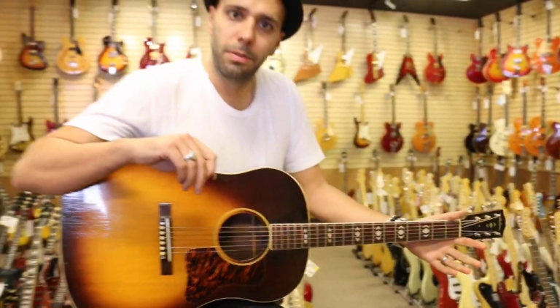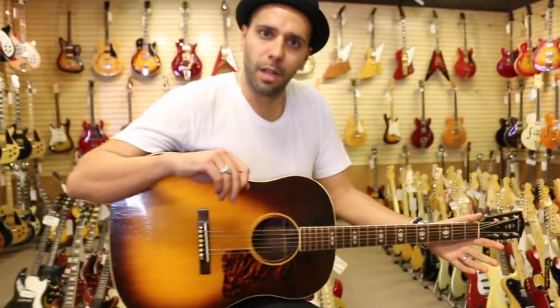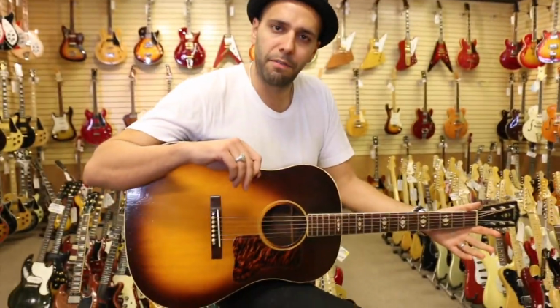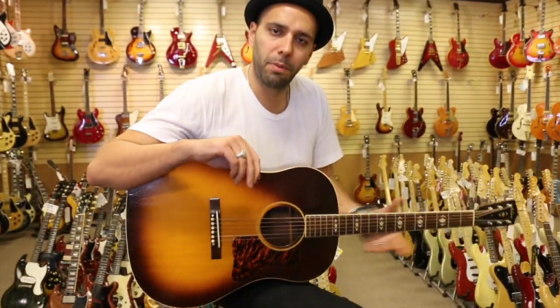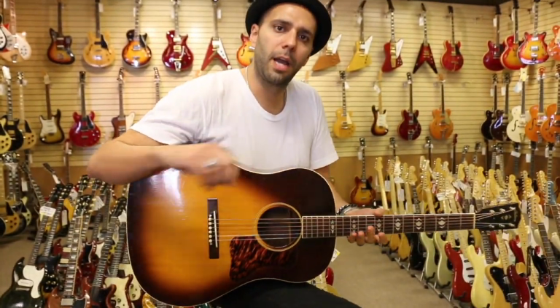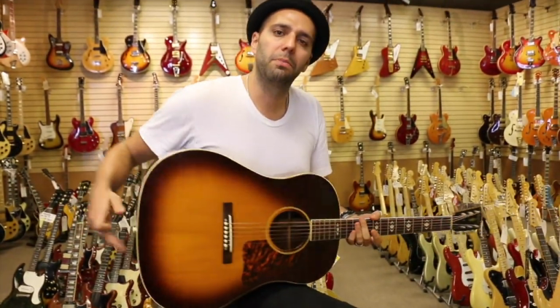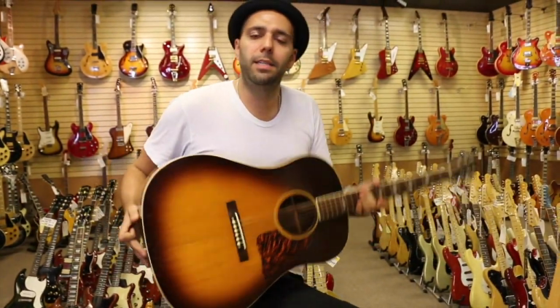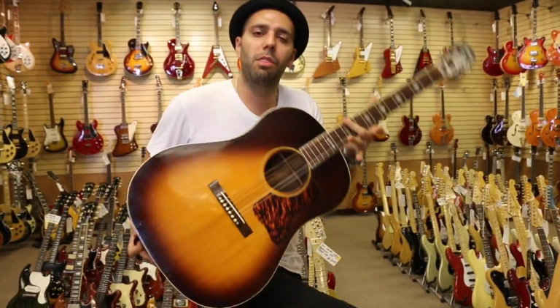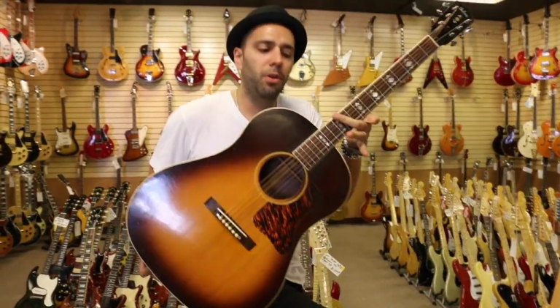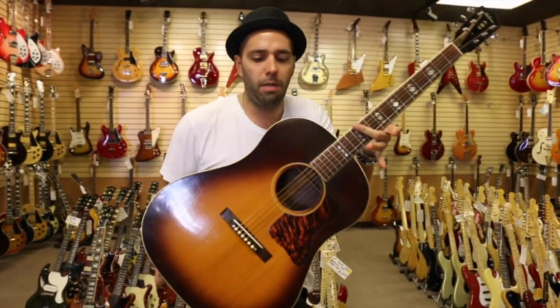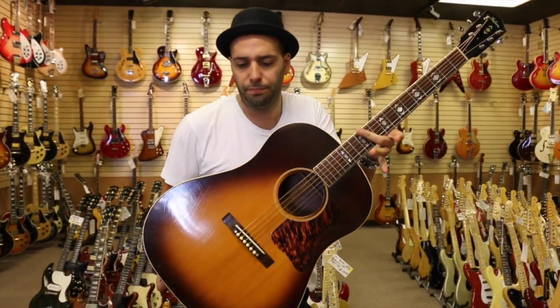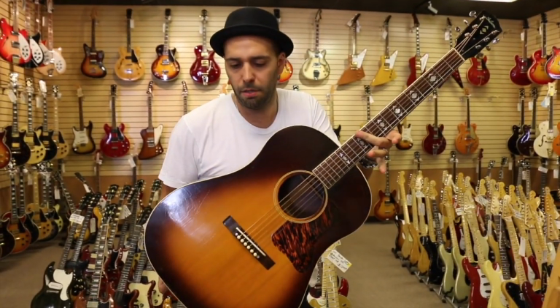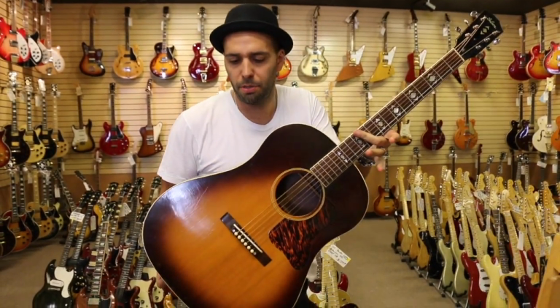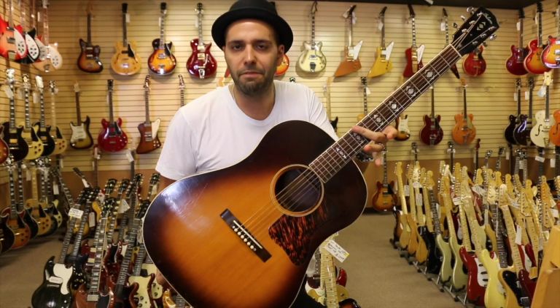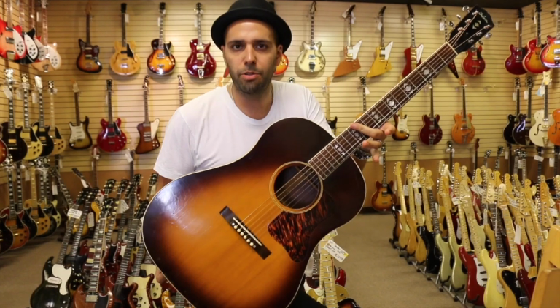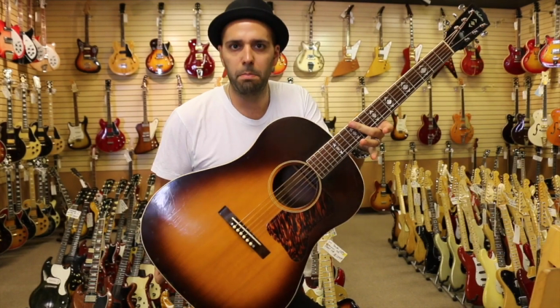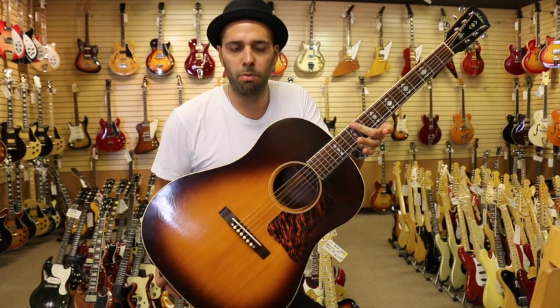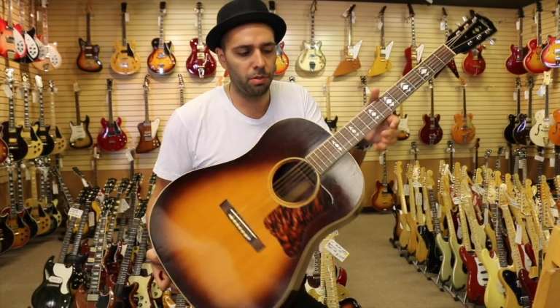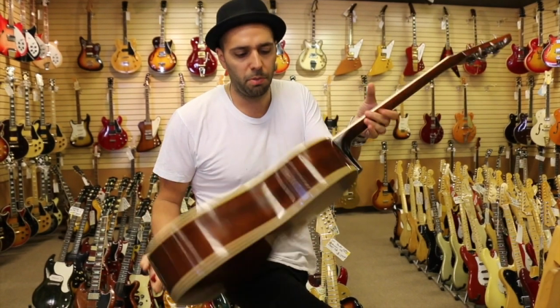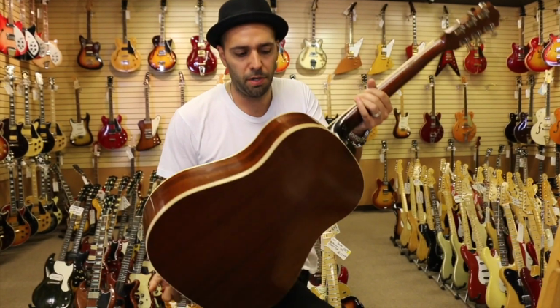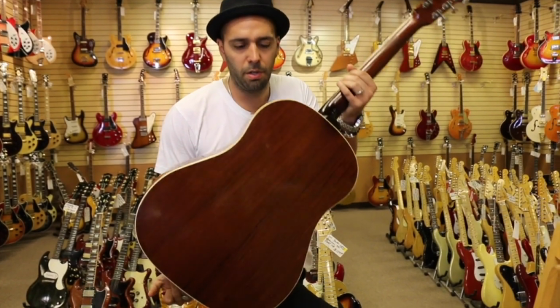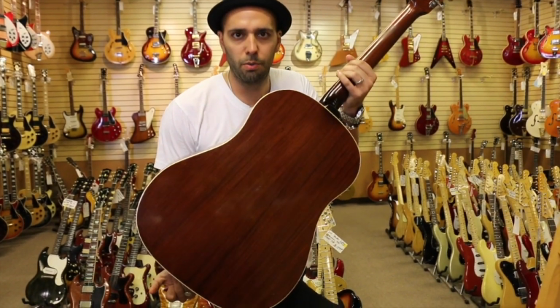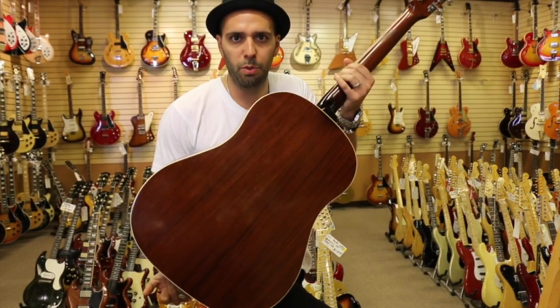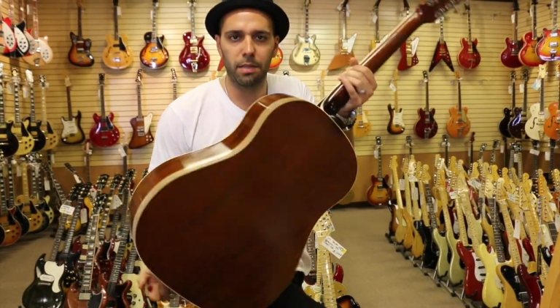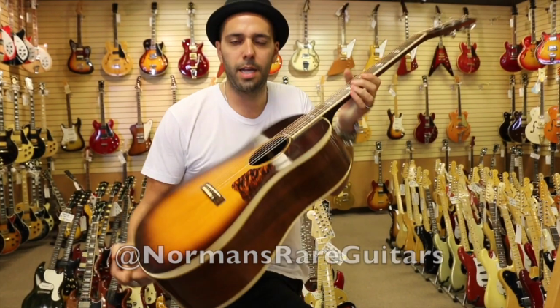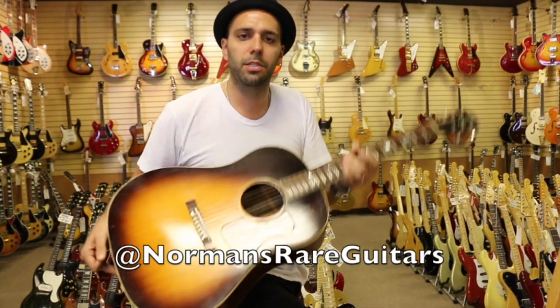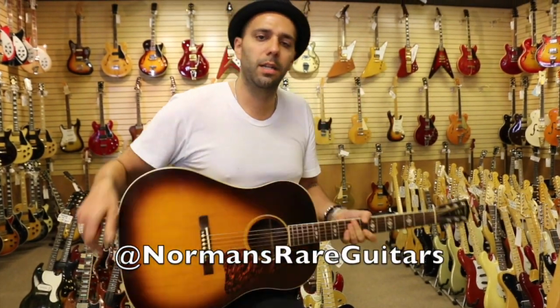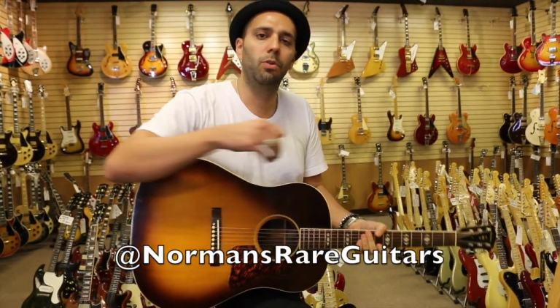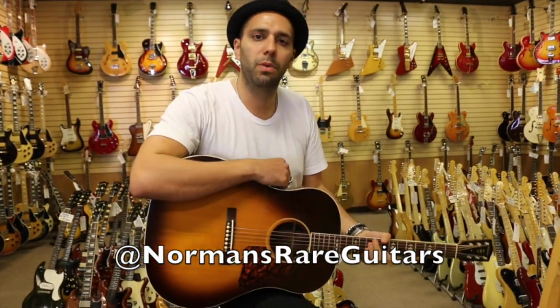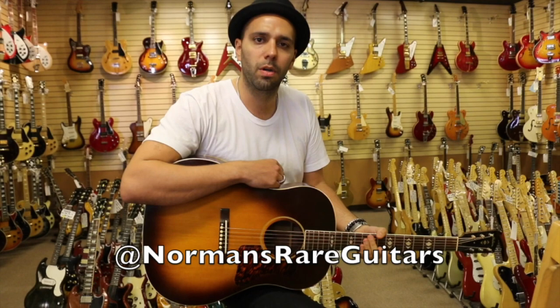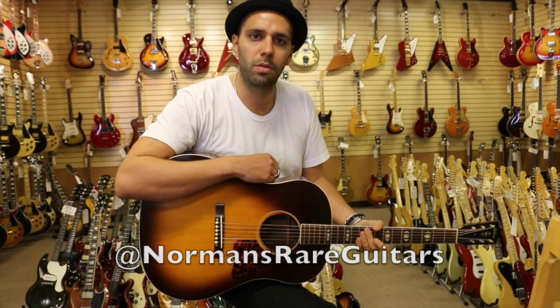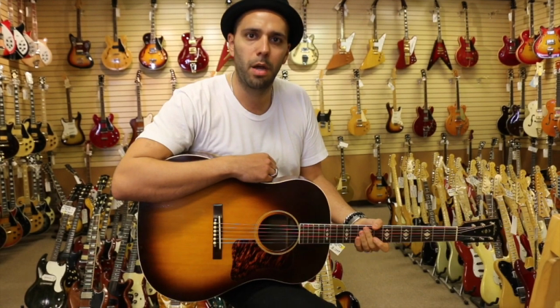It's a lot of fun to play, you guys. From 1938, Gibson Advanced Jumbo, original sunburst finish, rosewood back and sides. Check us out online at normansrareguitars.com.